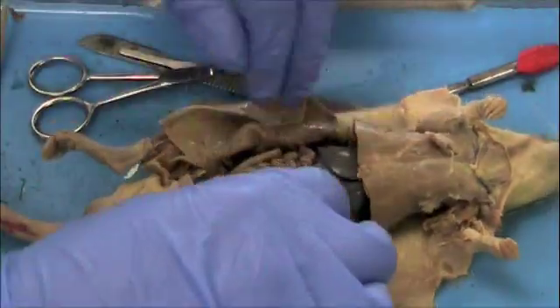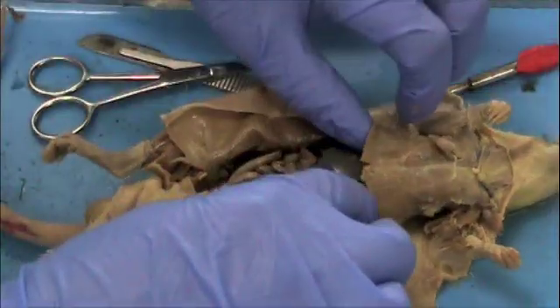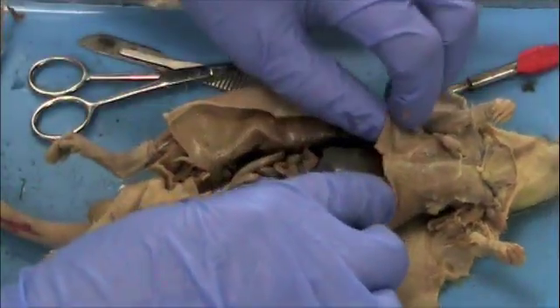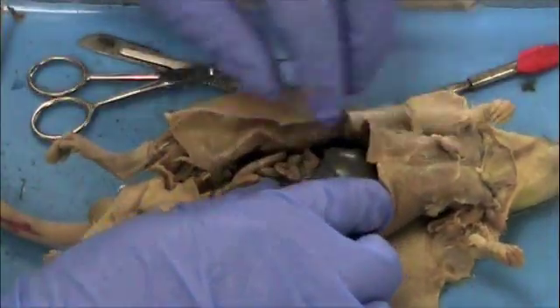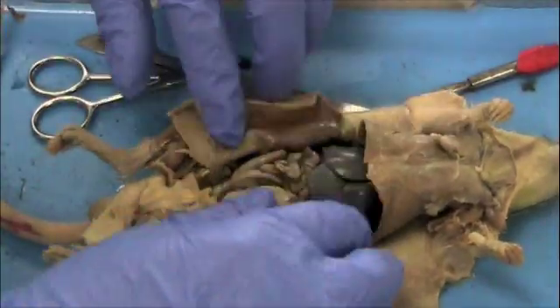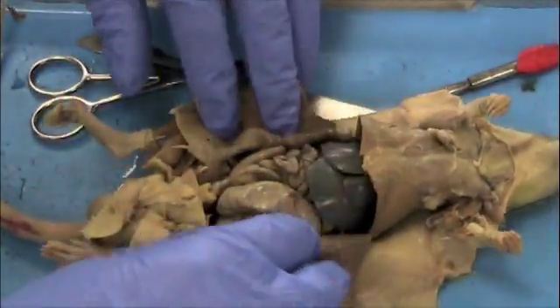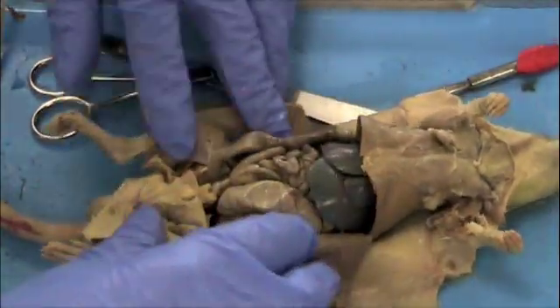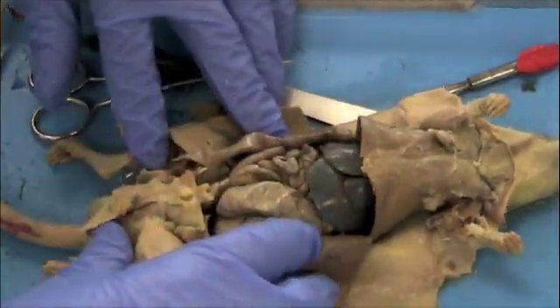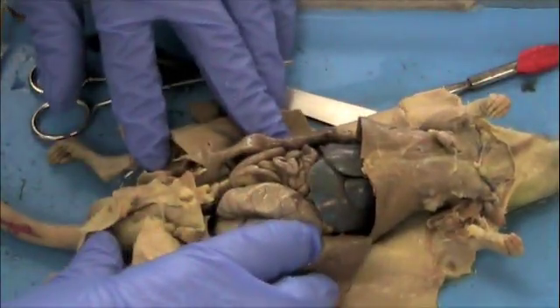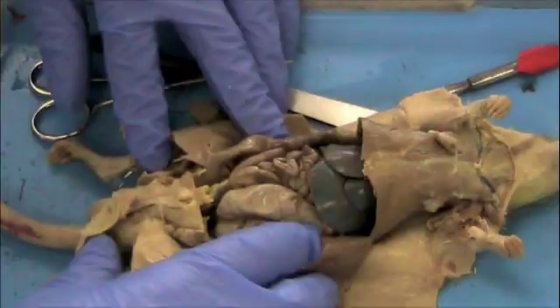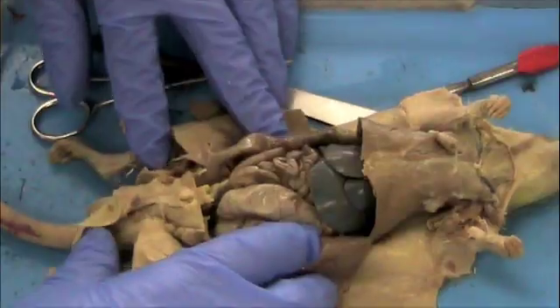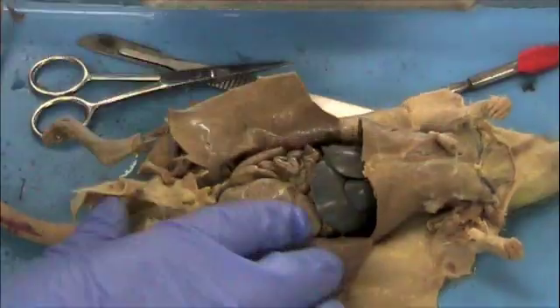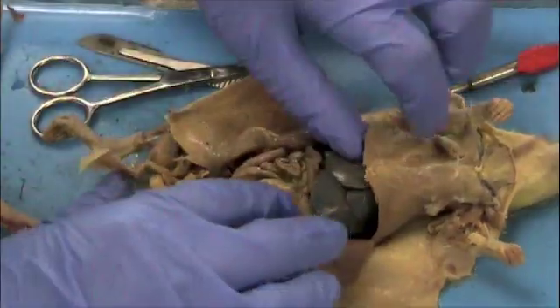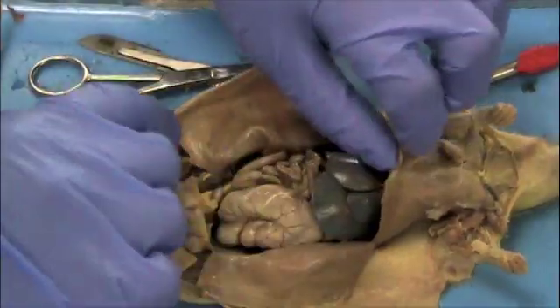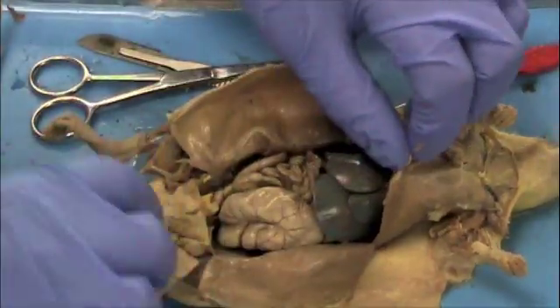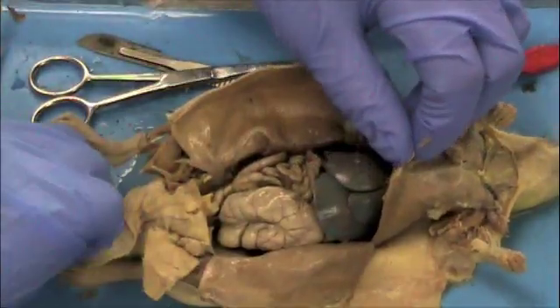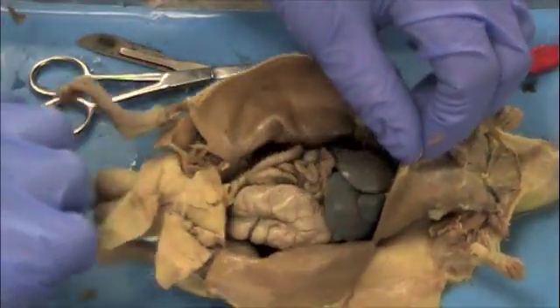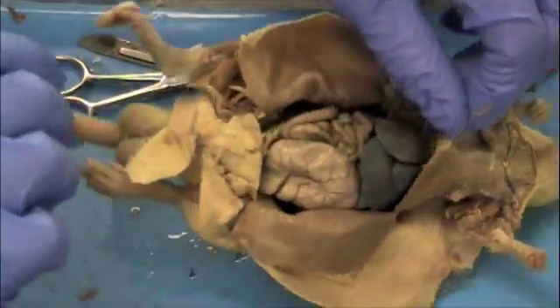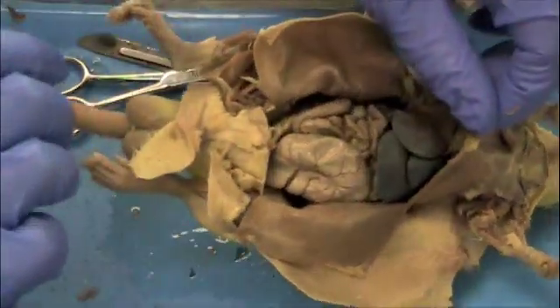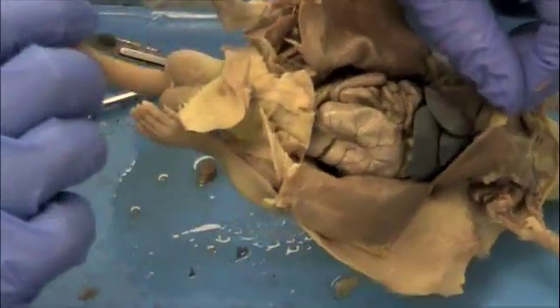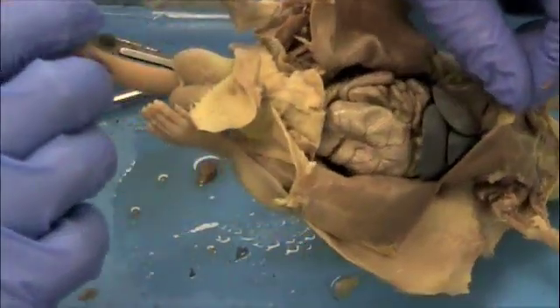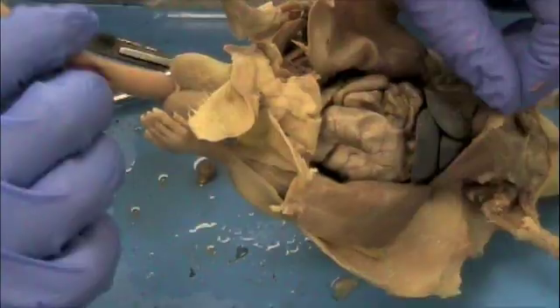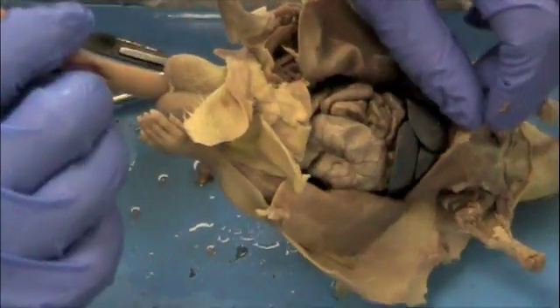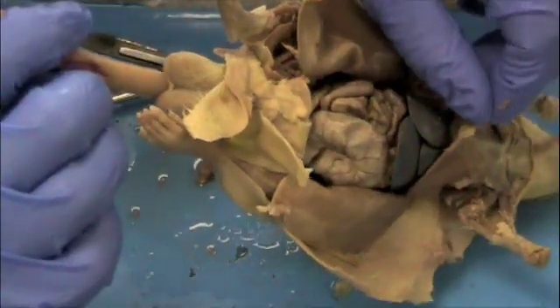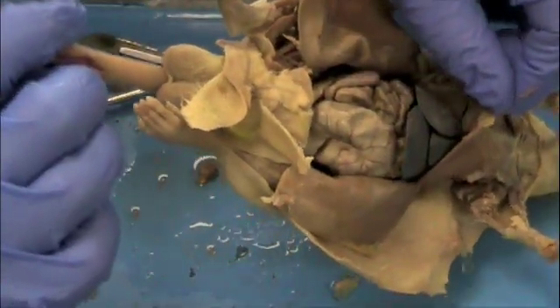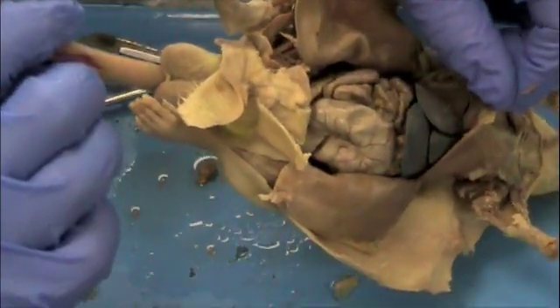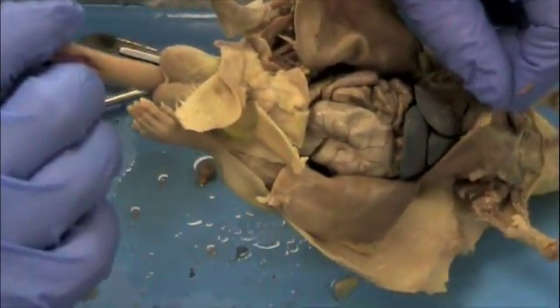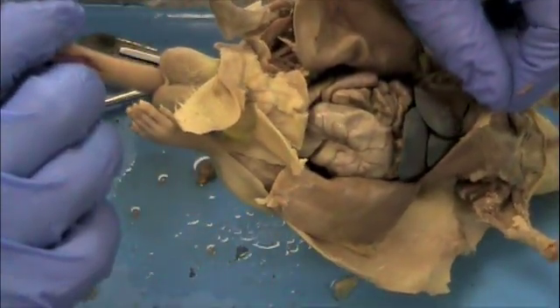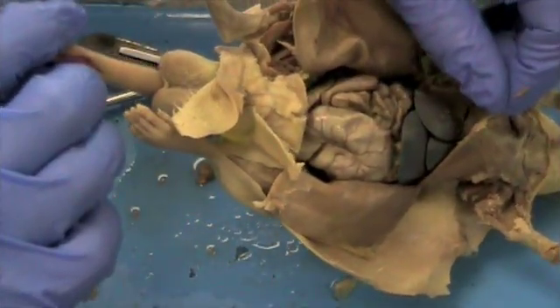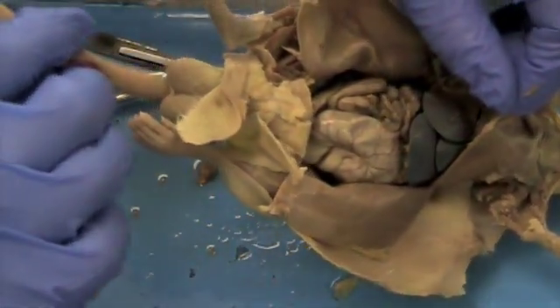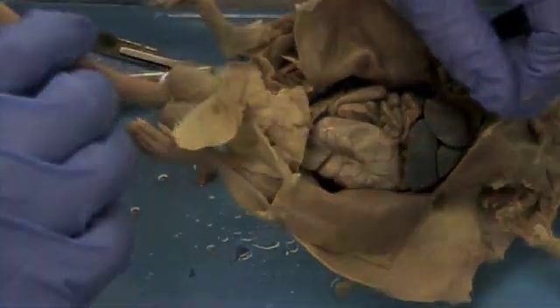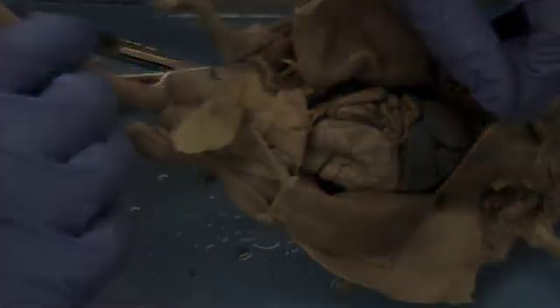If done correctly, you should have cut just below the diaphragm. Looking up into the chest cavity, I can see the diaphragm, so I did a good job with that.